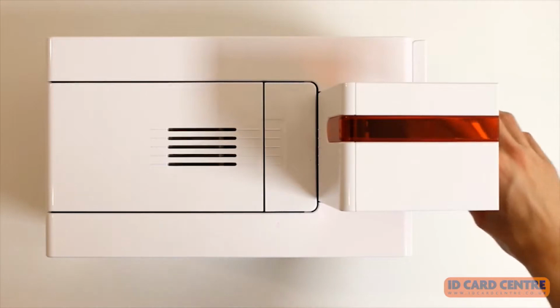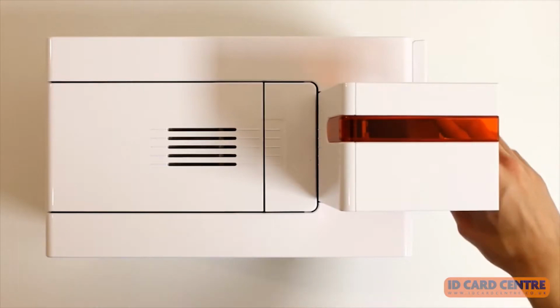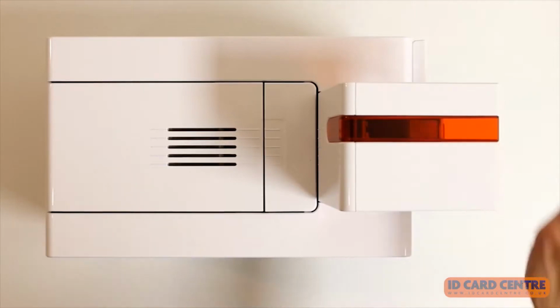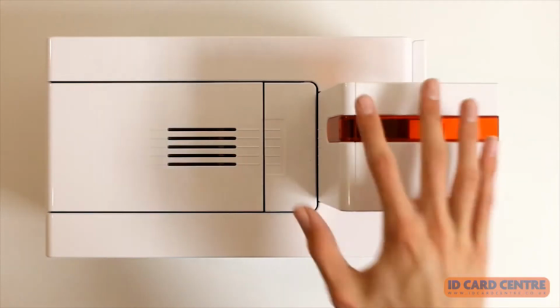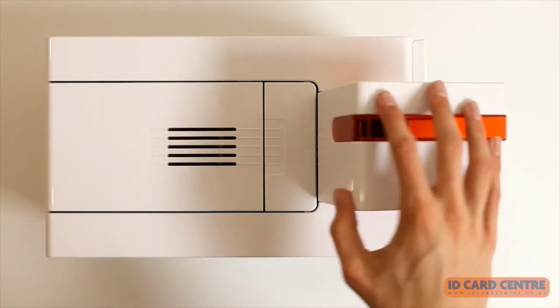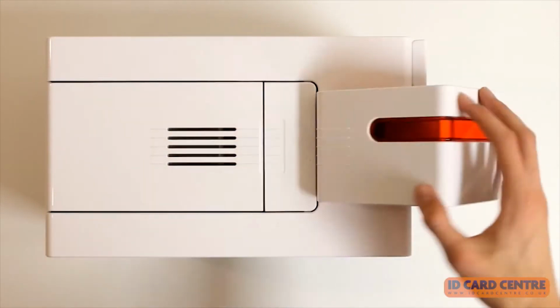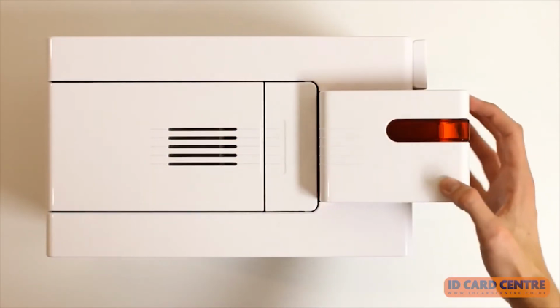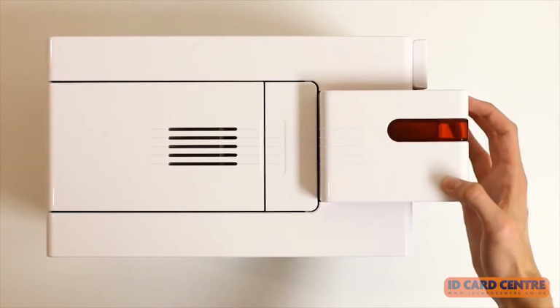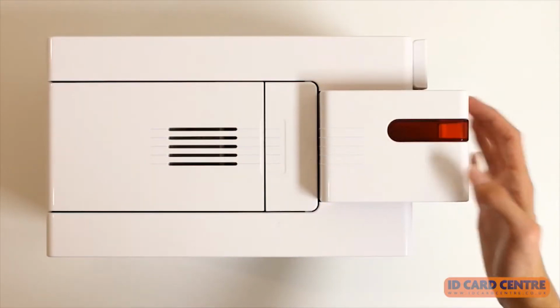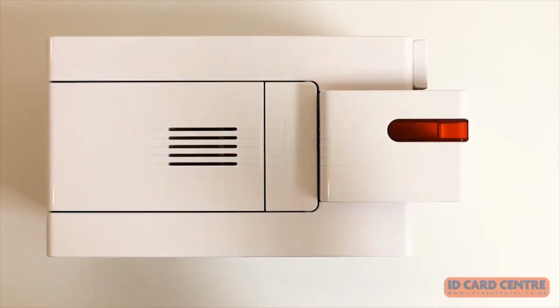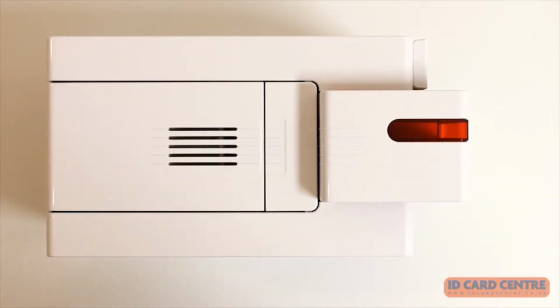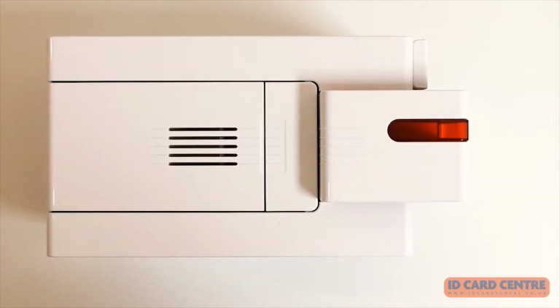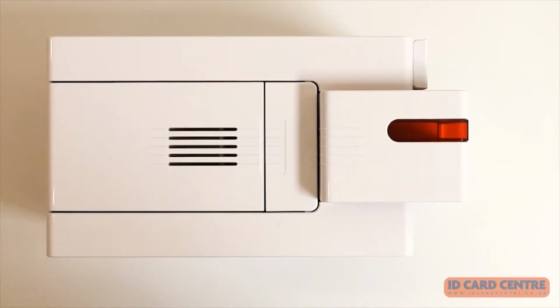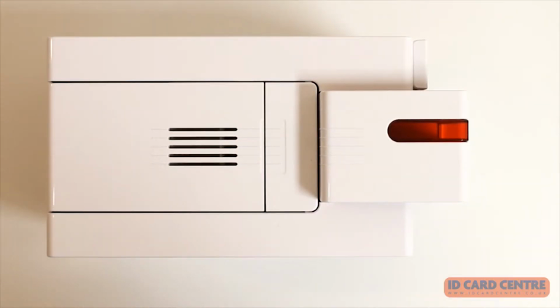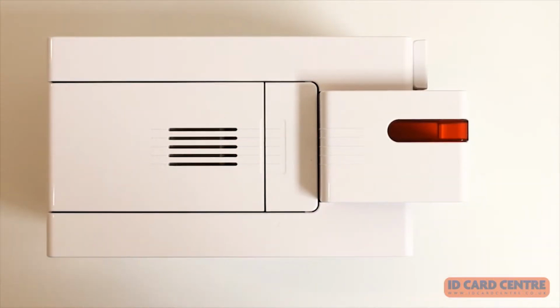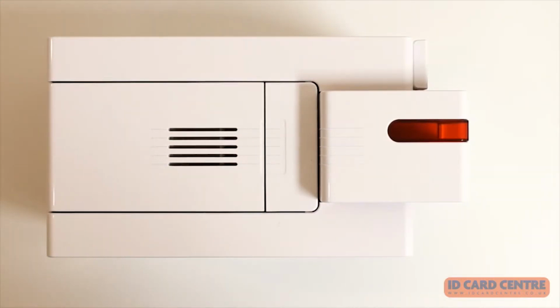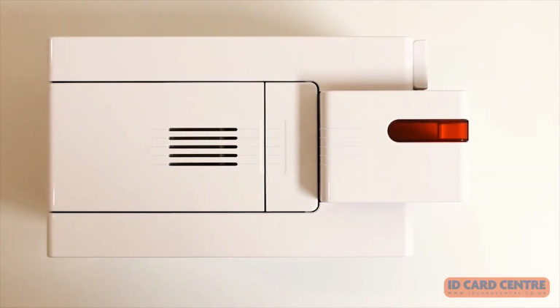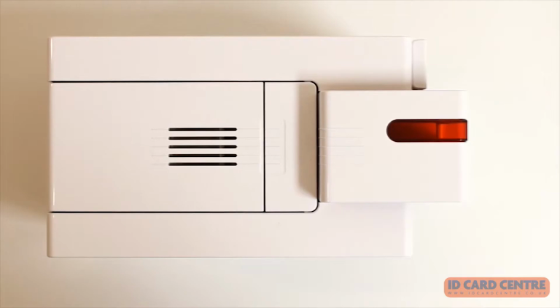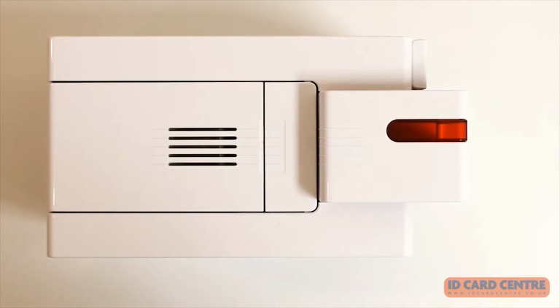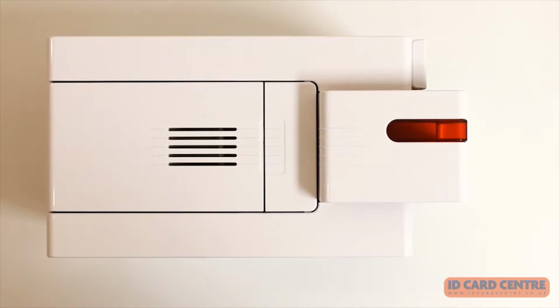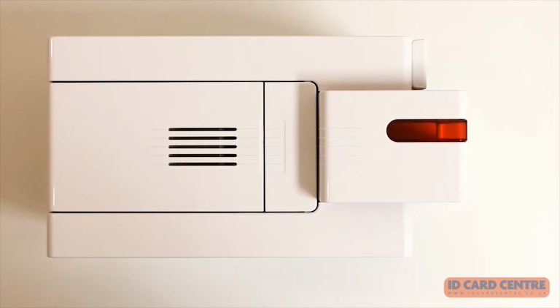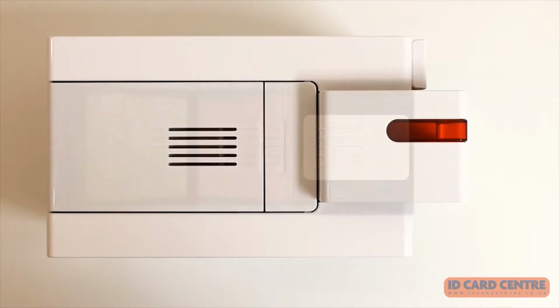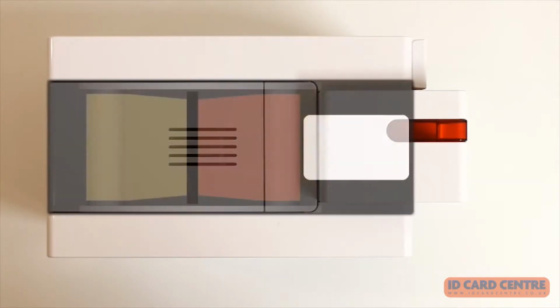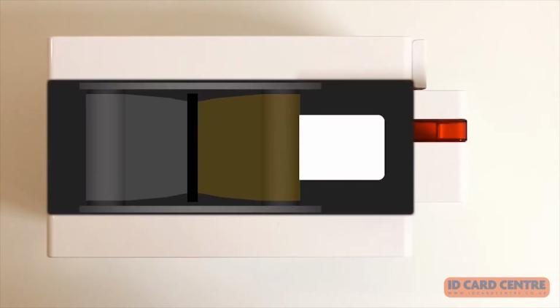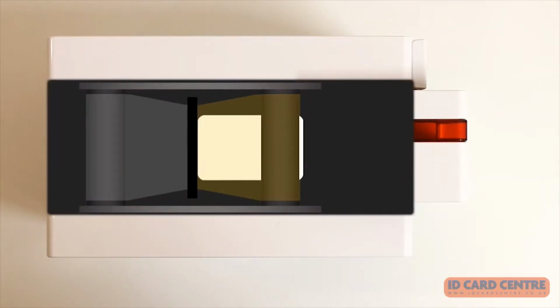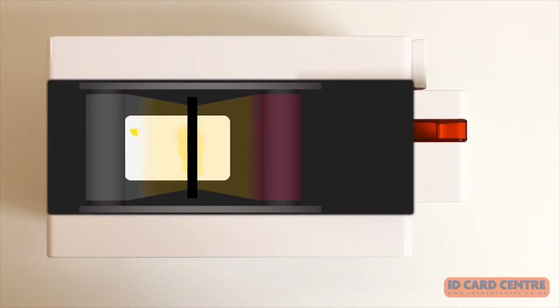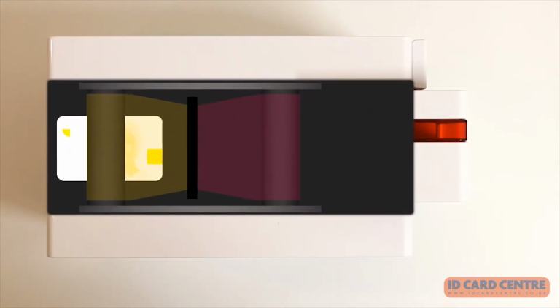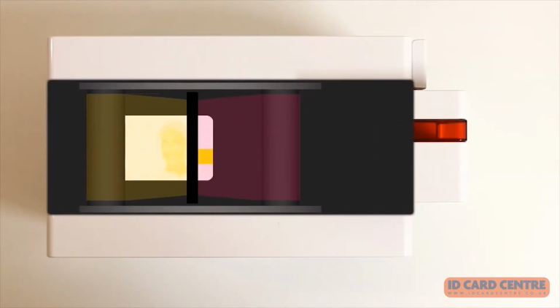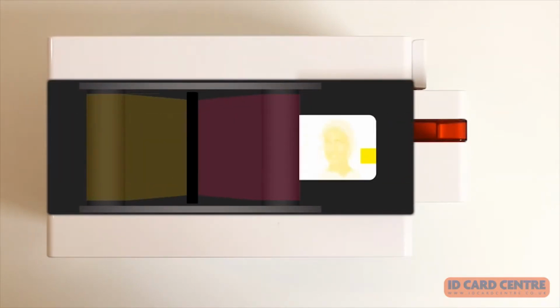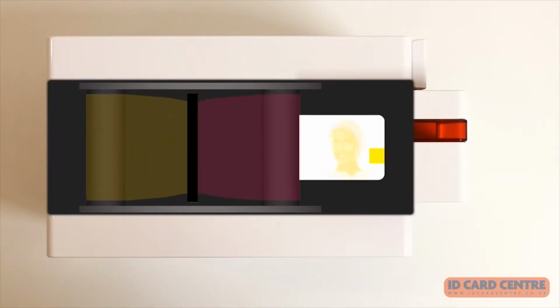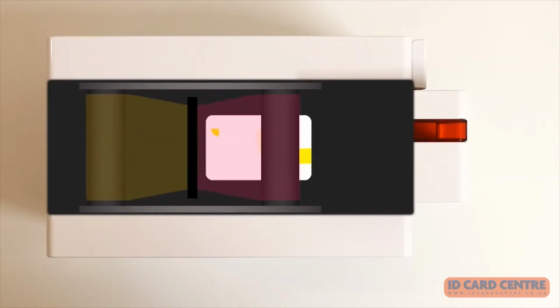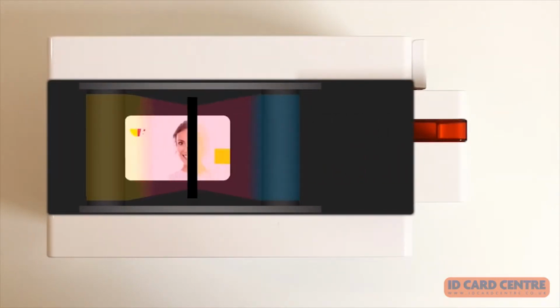The card runs through the printer once for each colour as the panels are applied one by one. The printer heats and cools rapidly to allow intricate design elements.